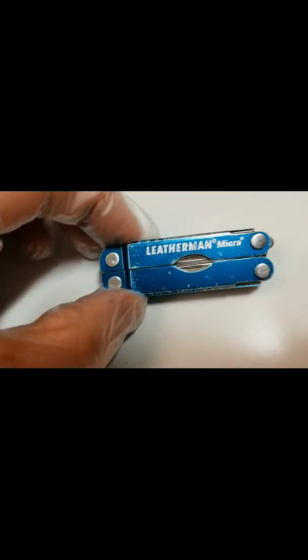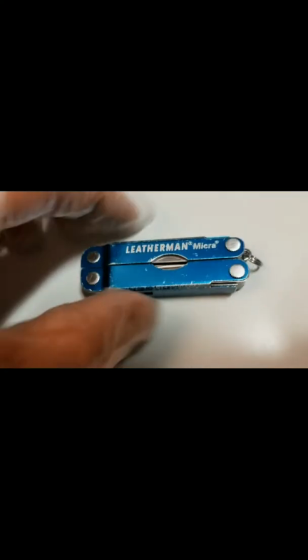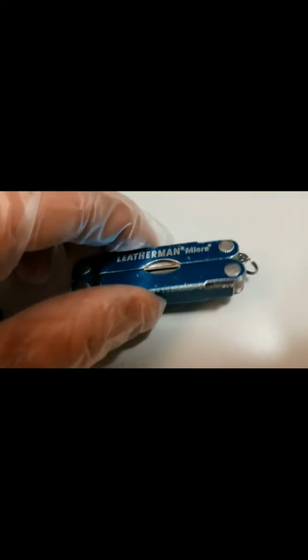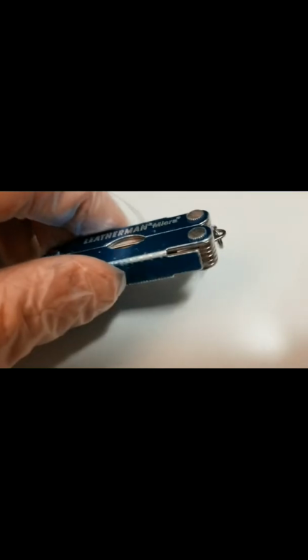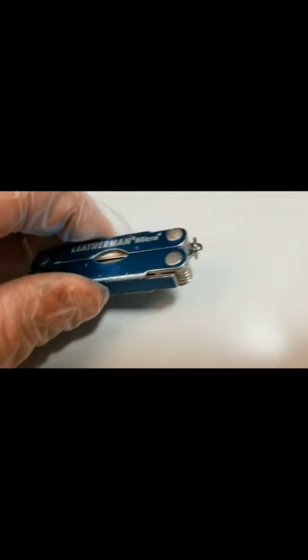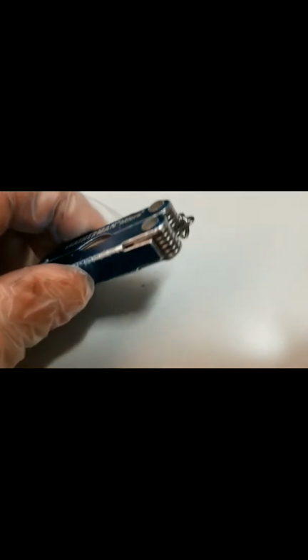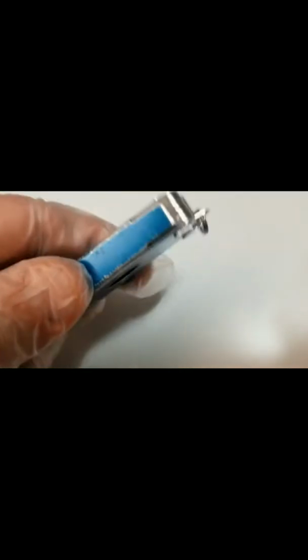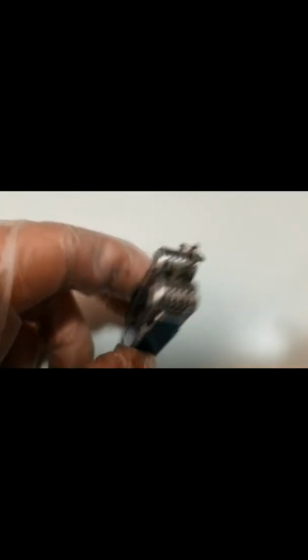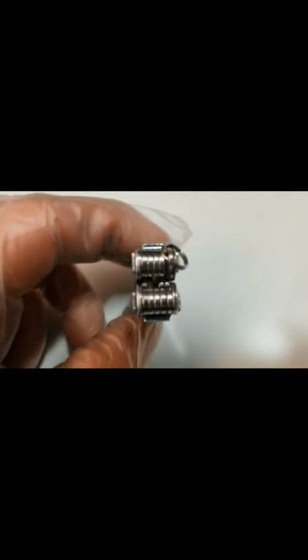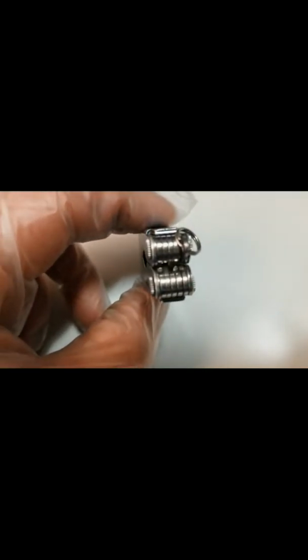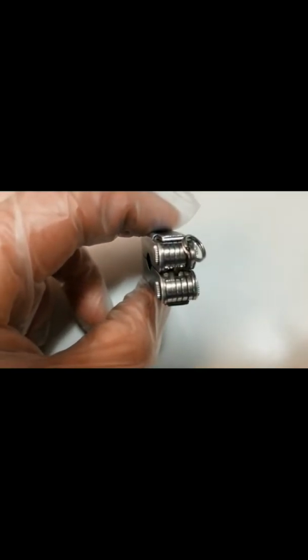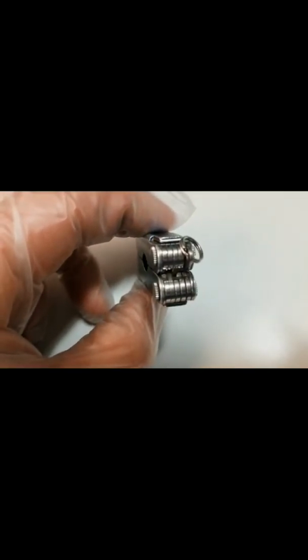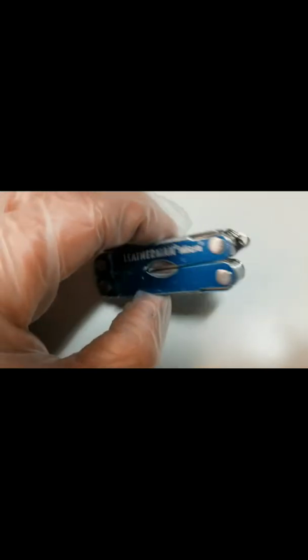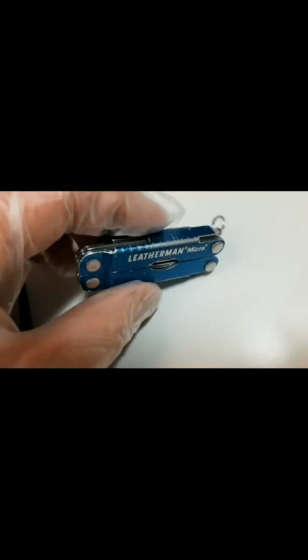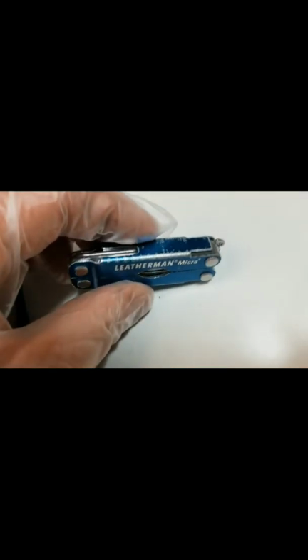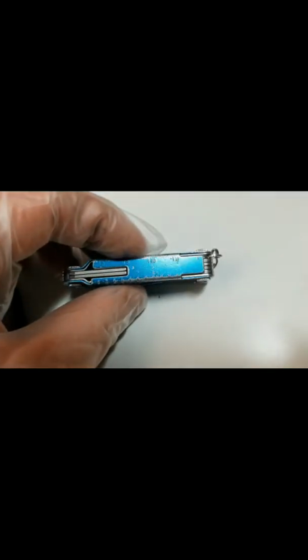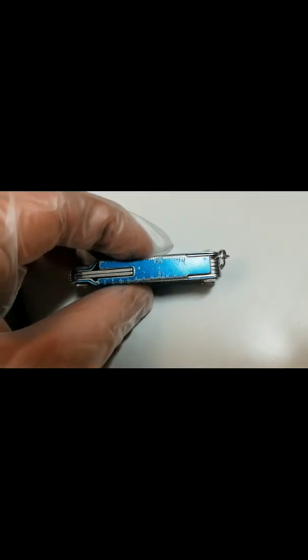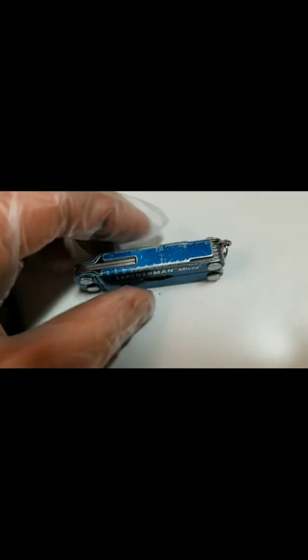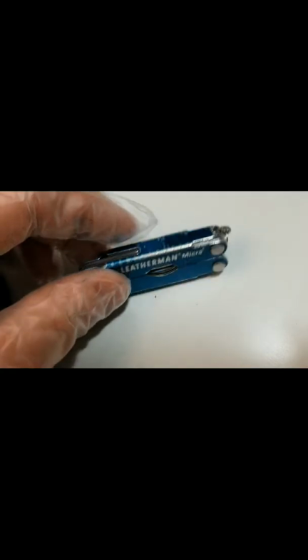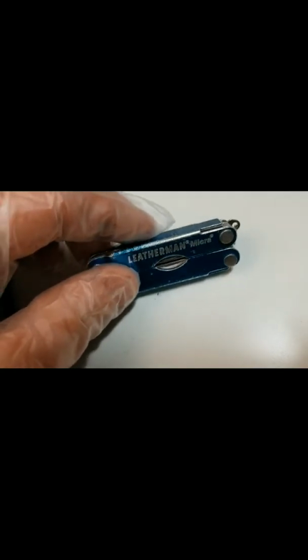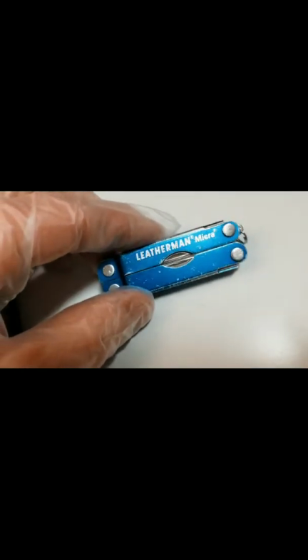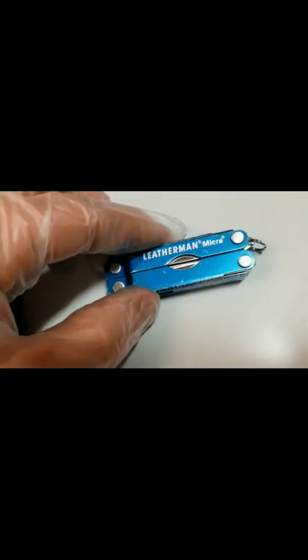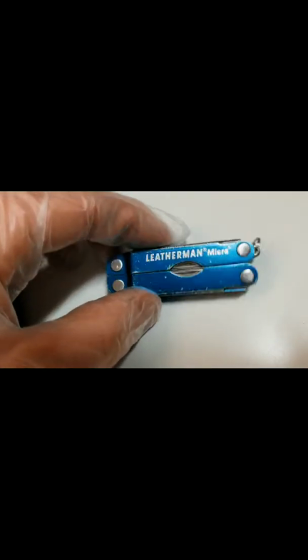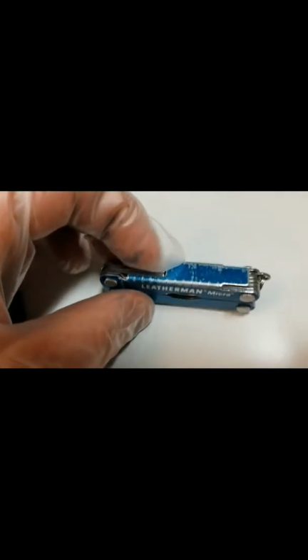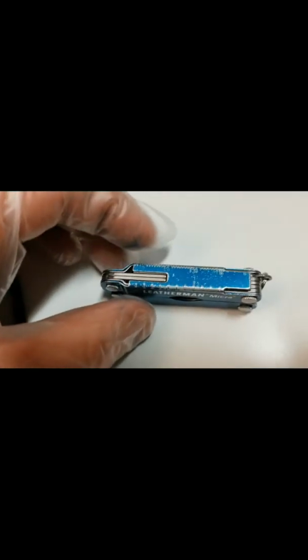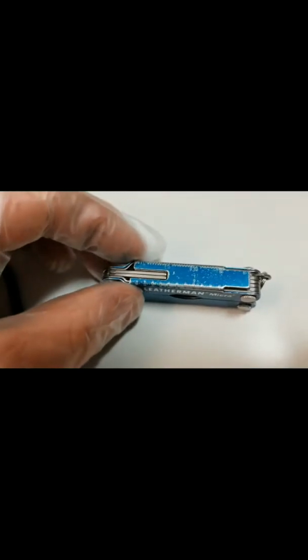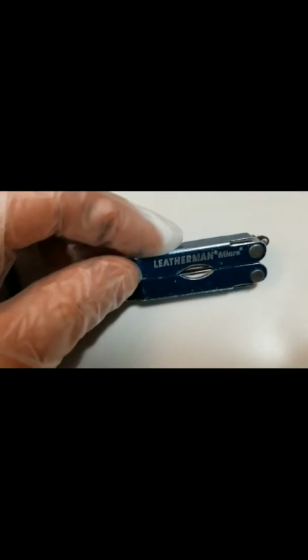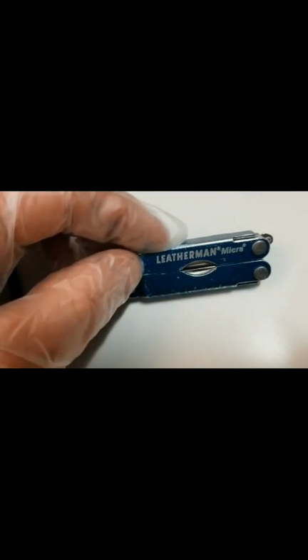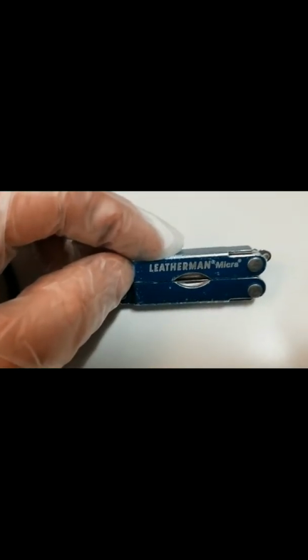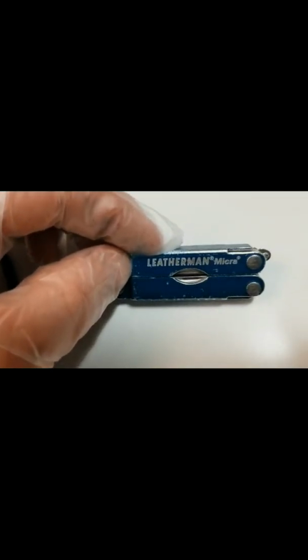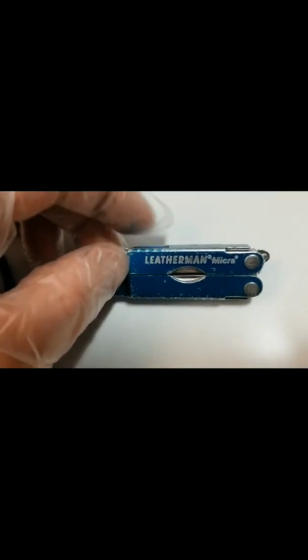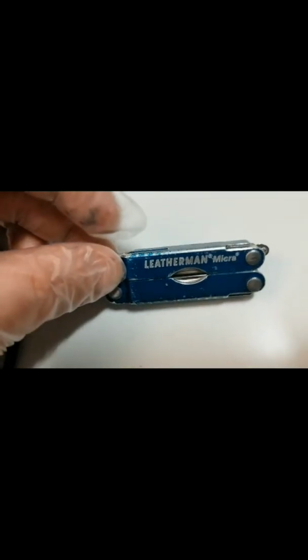I don't like the keychain — I guess that's a criticism. I don't like the keychain part. I don't like to hook it up to my keys. I'm always afraid I'll leave it on my keys and then go take a flight and have to give it up.